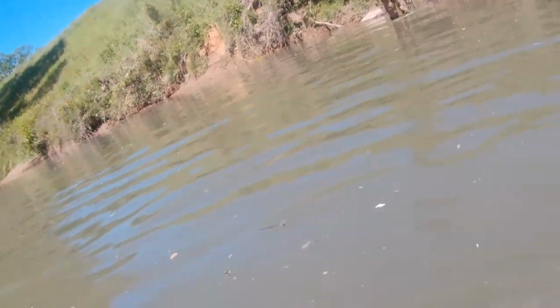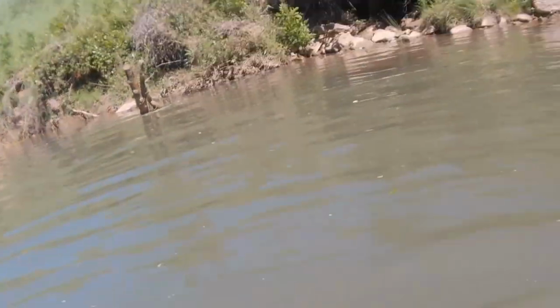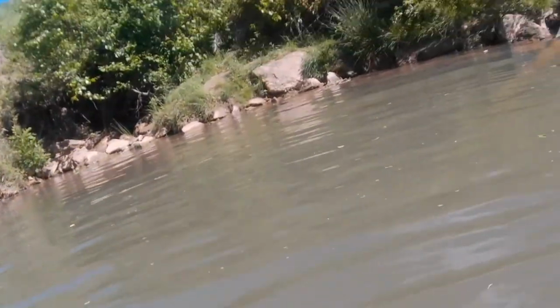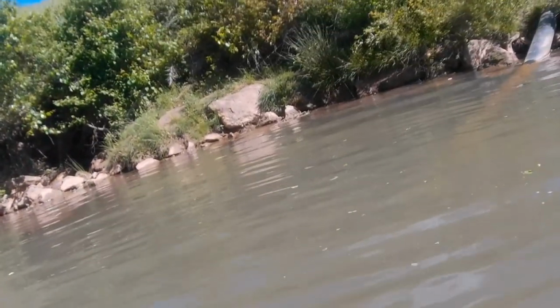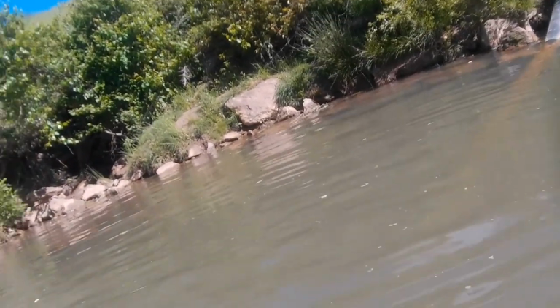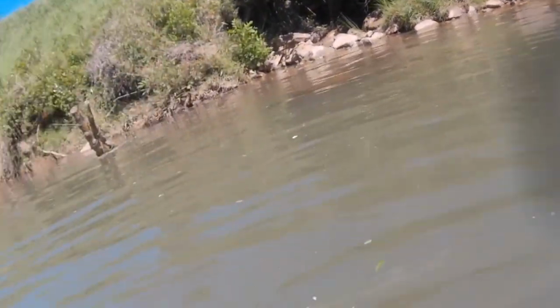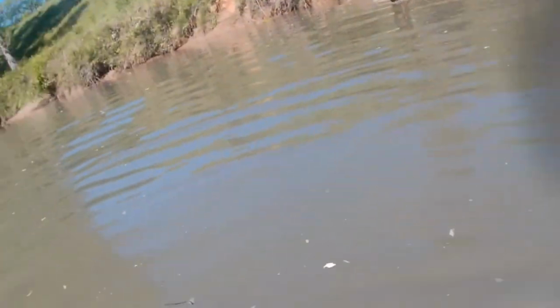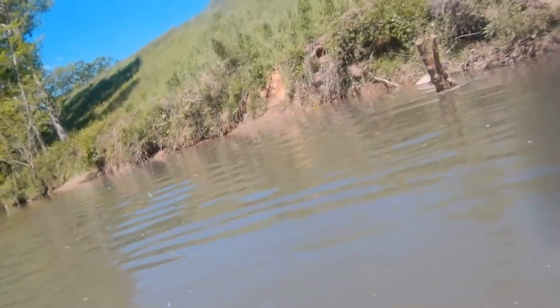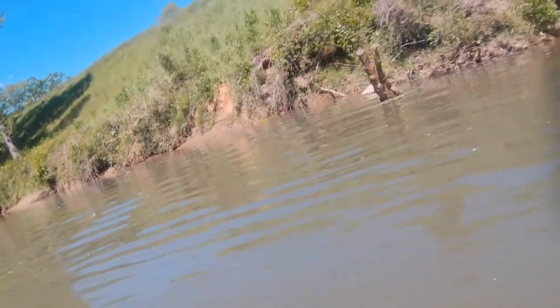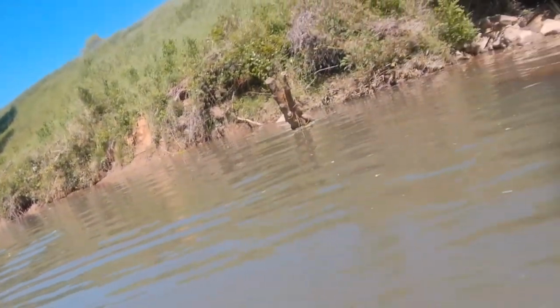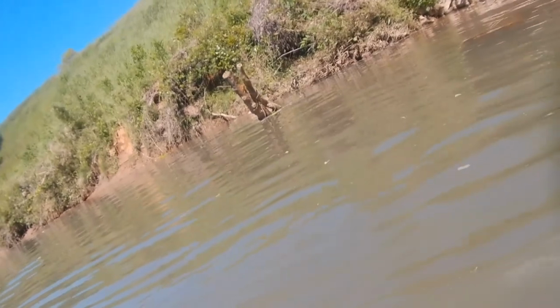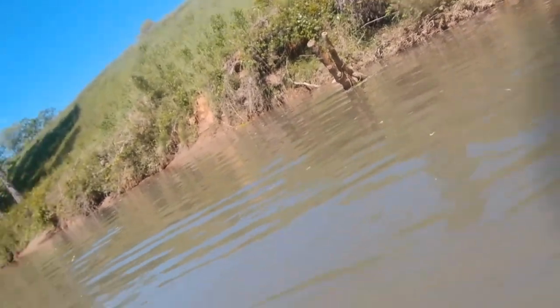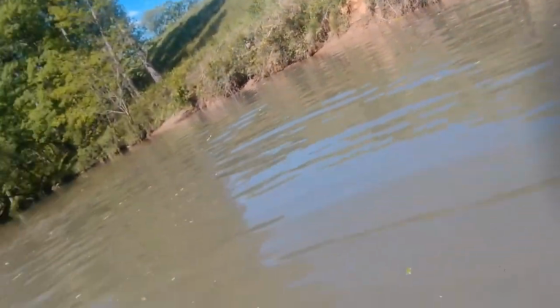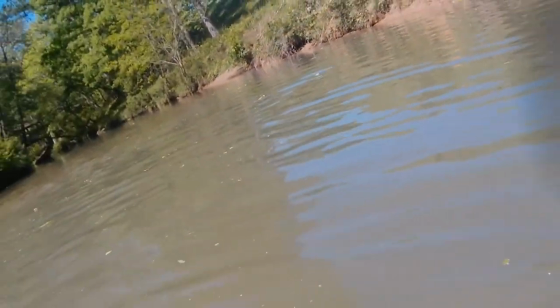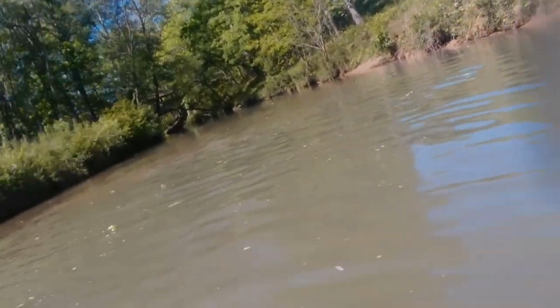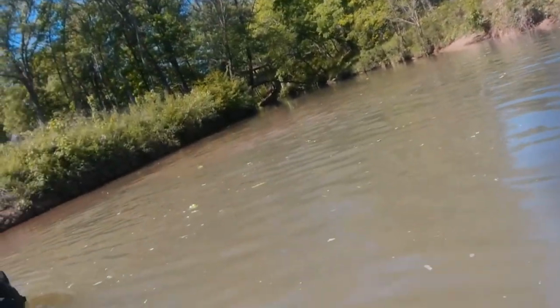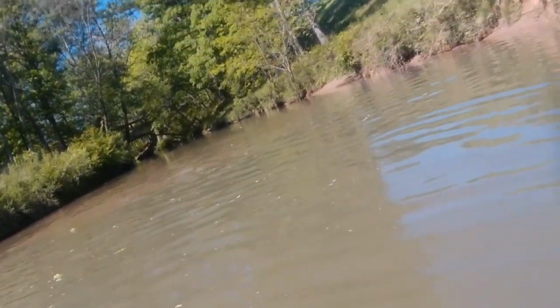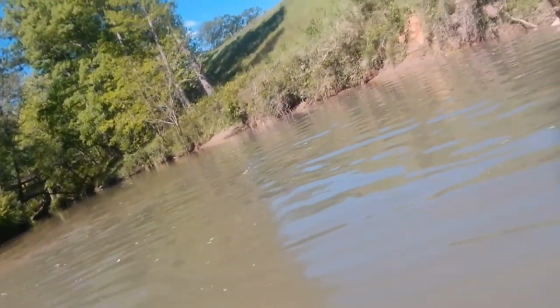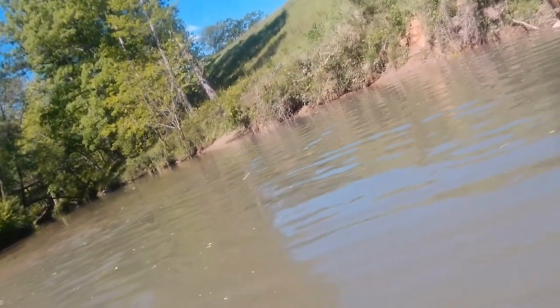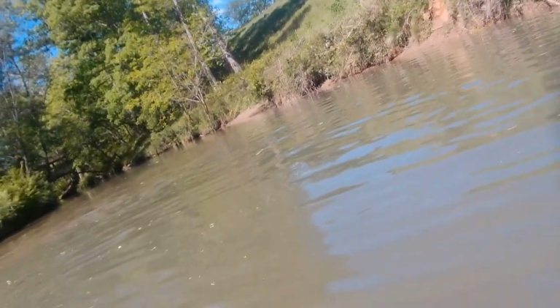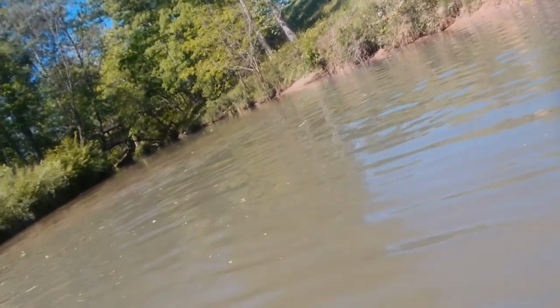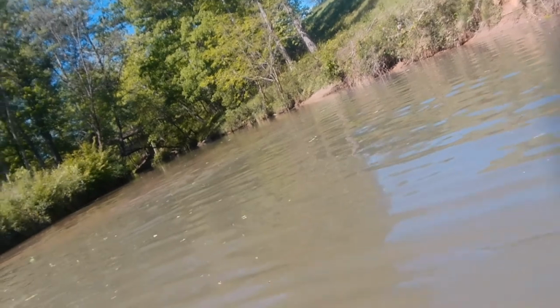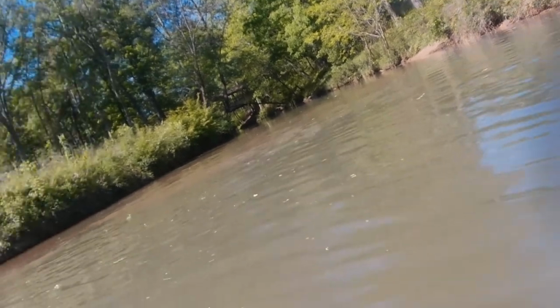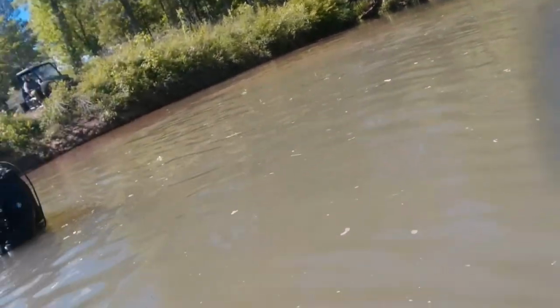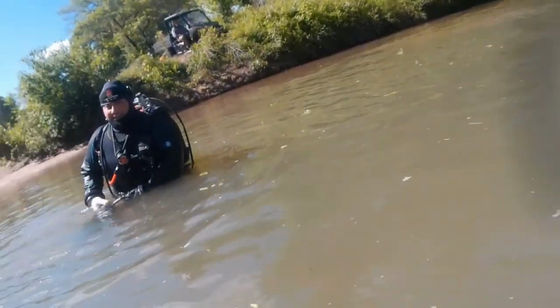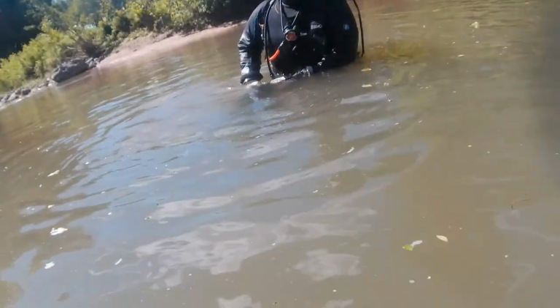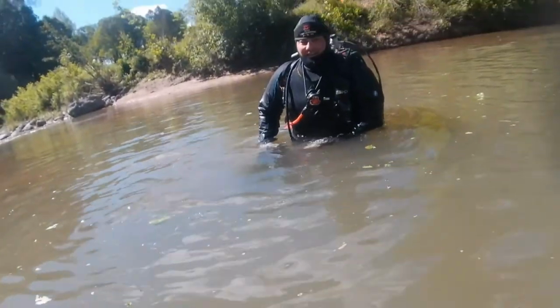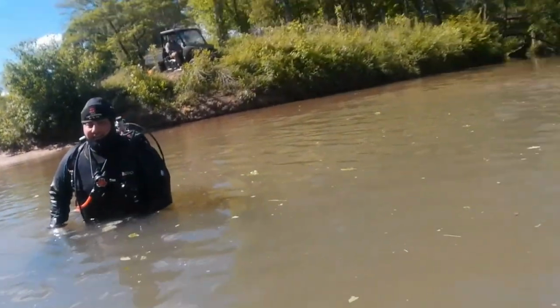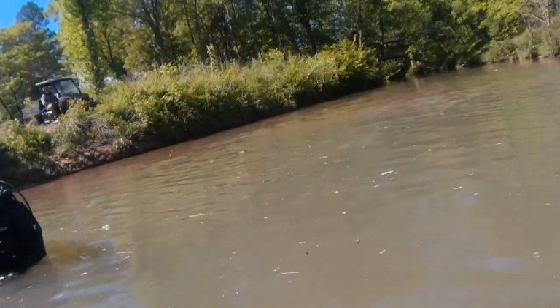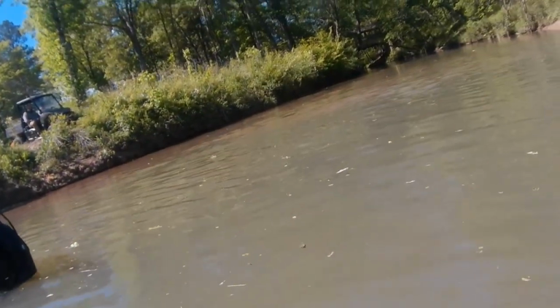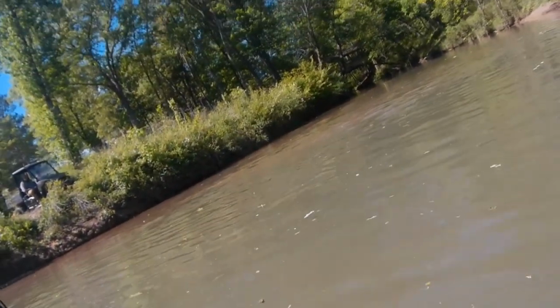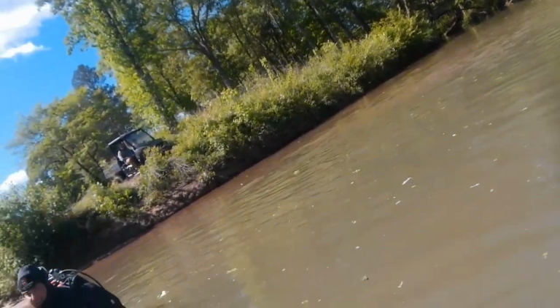That is the first indication that everything's filled in. They've had so much sand, silt, and mud washed down the stream, and I've already got a pretty good idea that this intake is going to be completely covered up in sand.